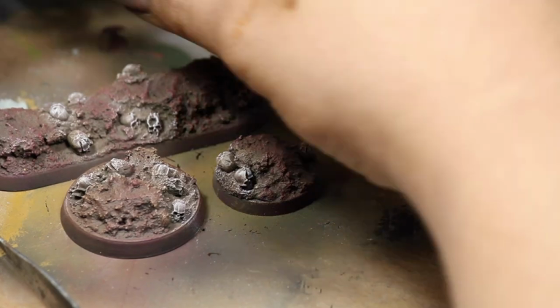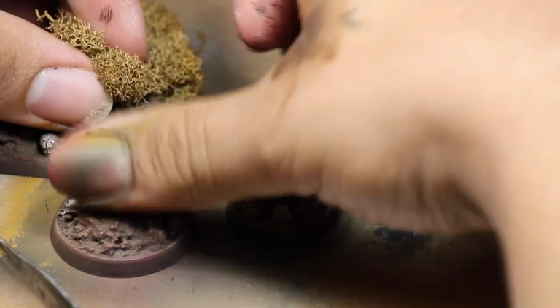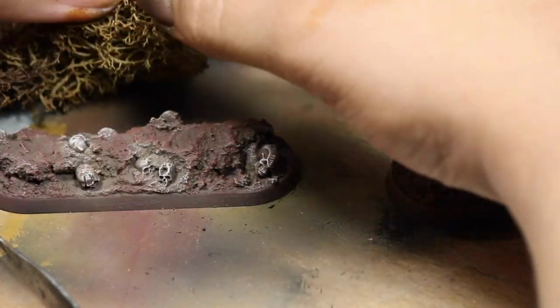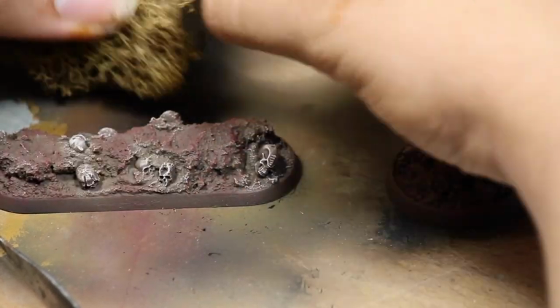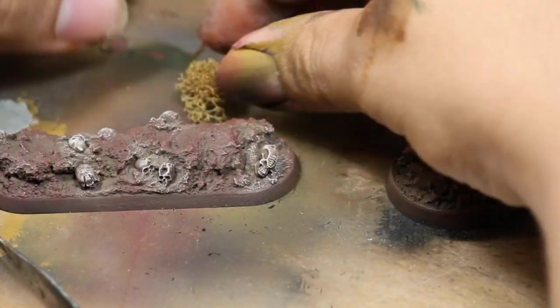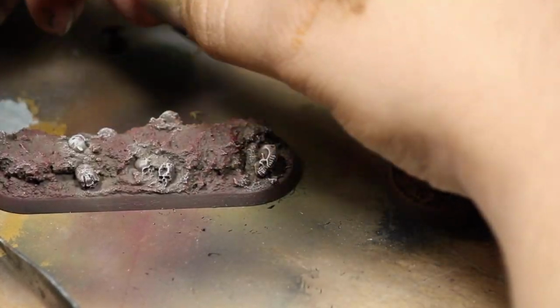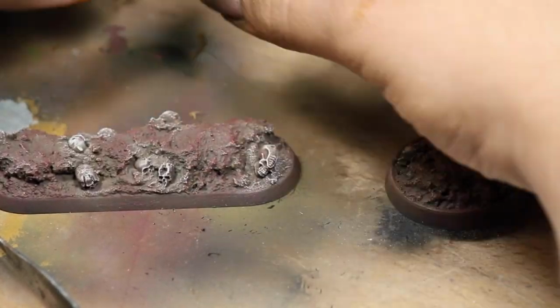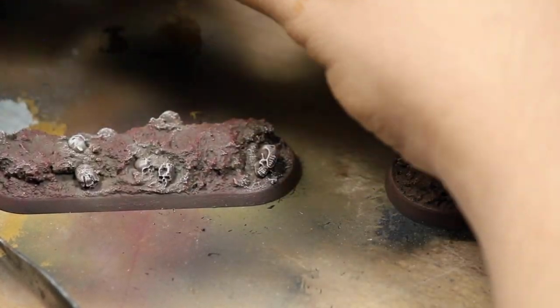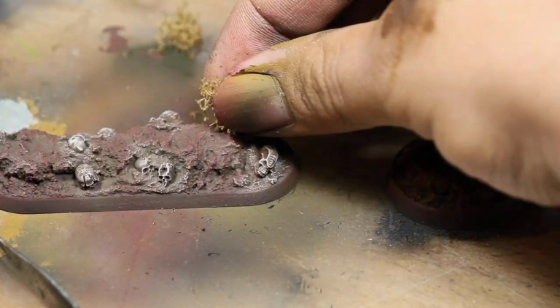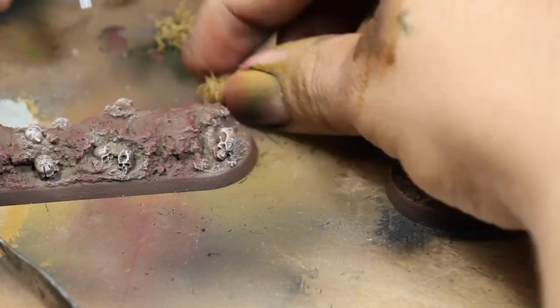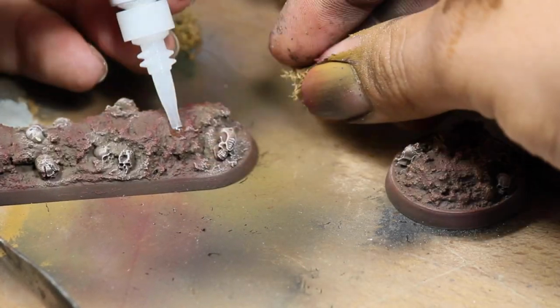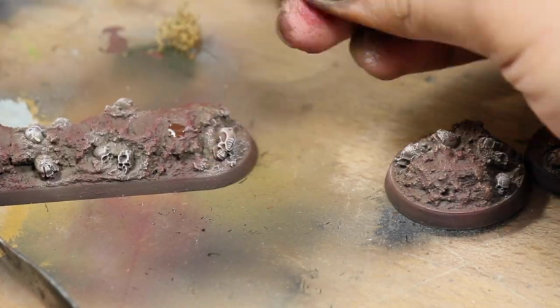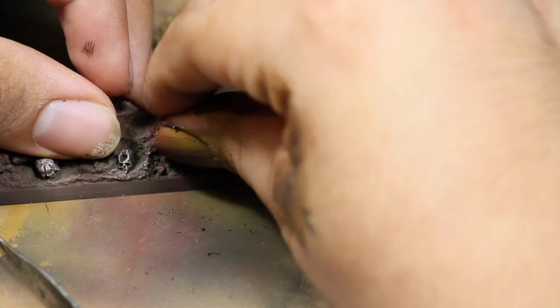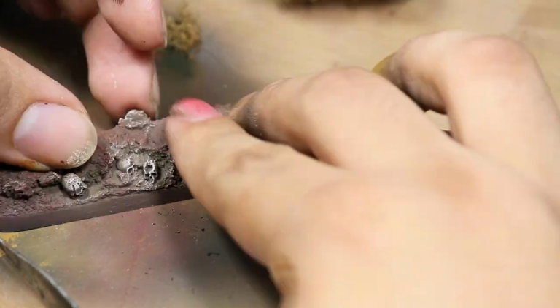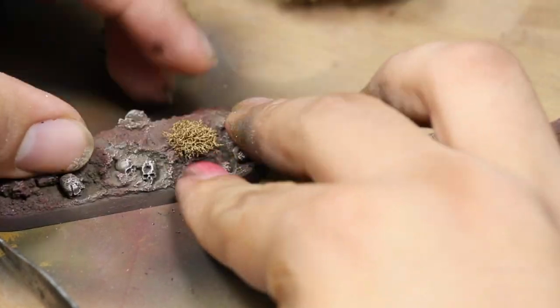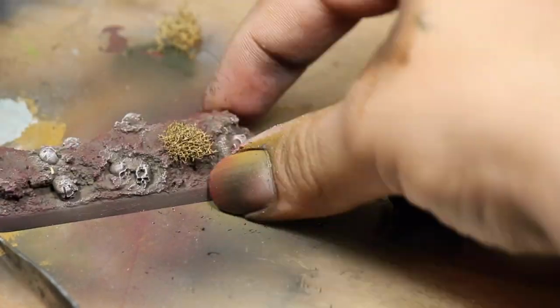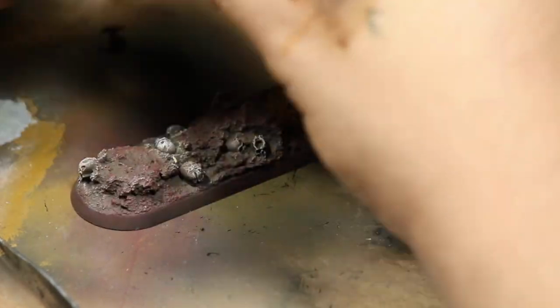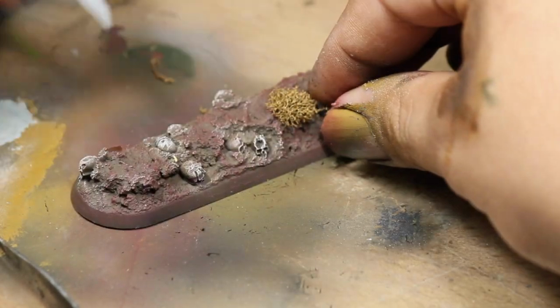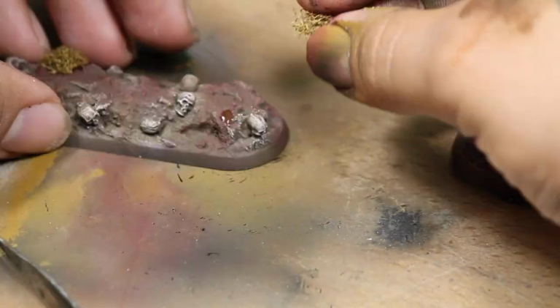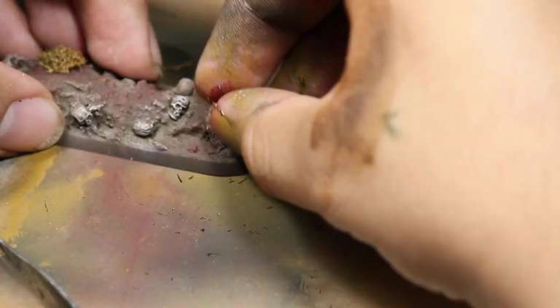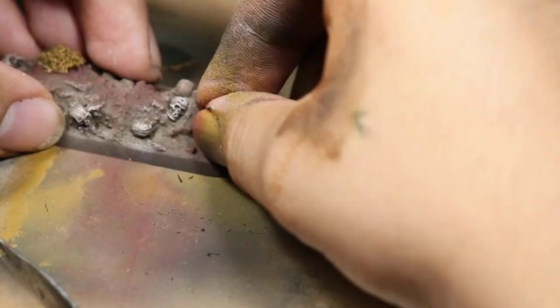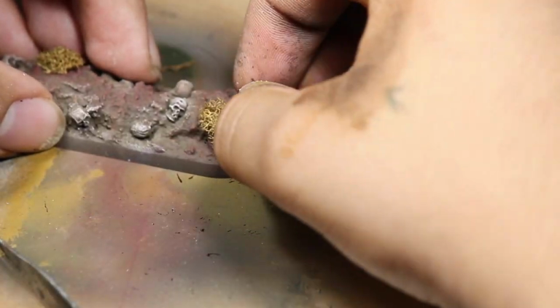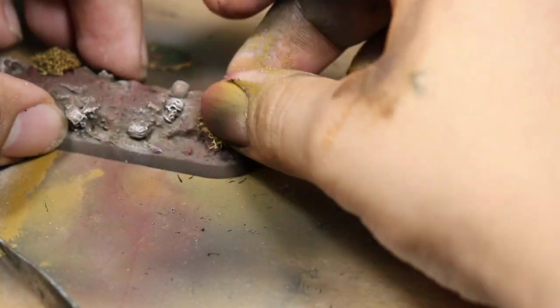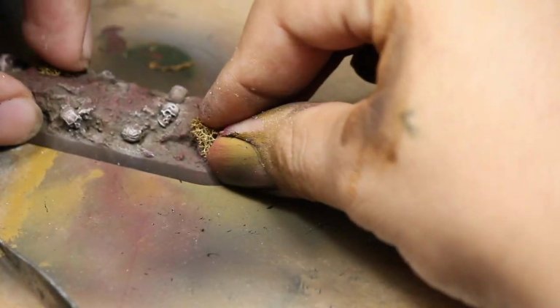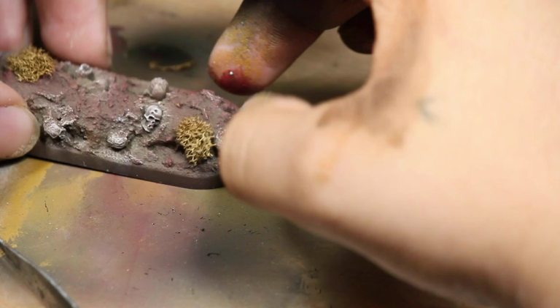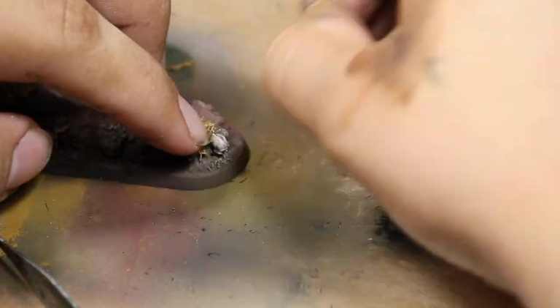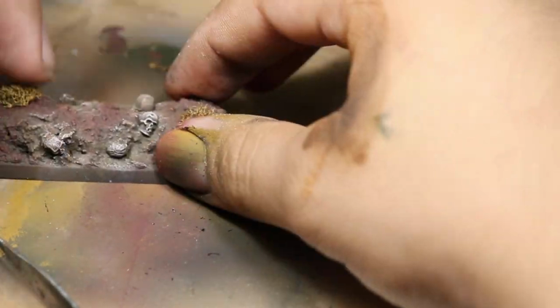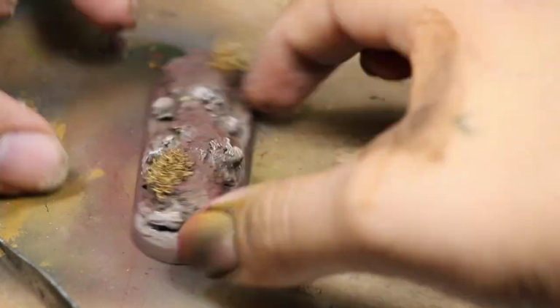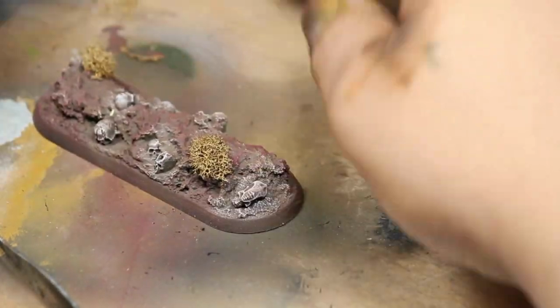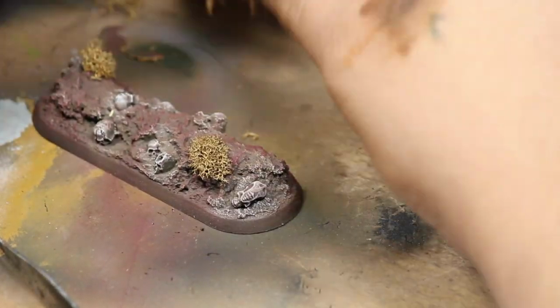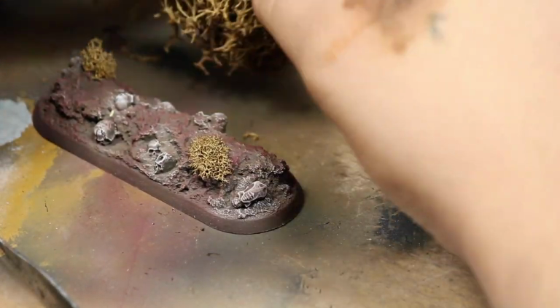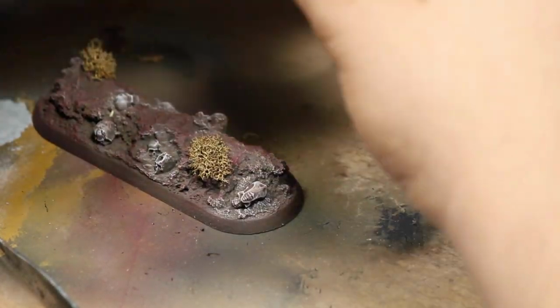Next I added some foliage to the bases by gluing on a little bit of dried moss. I'm using some superglue to stick it down. The moss comes in a few different sizes but you want to find the smallest clumps to add to the base because those are going to work best in scale.